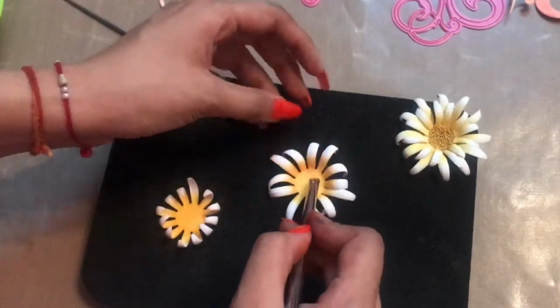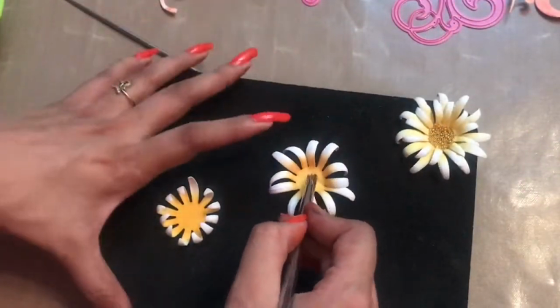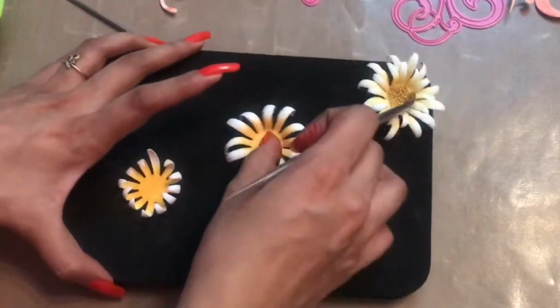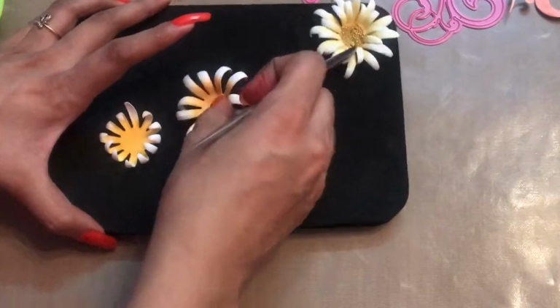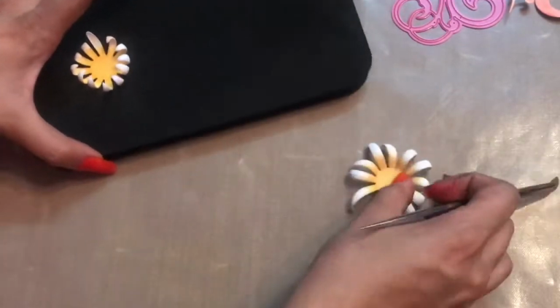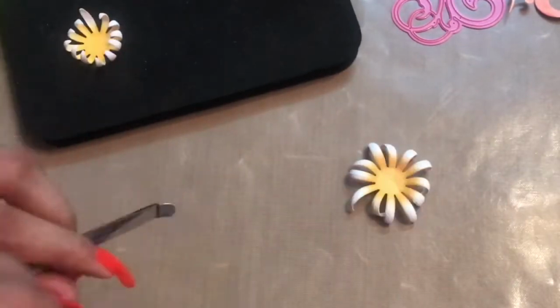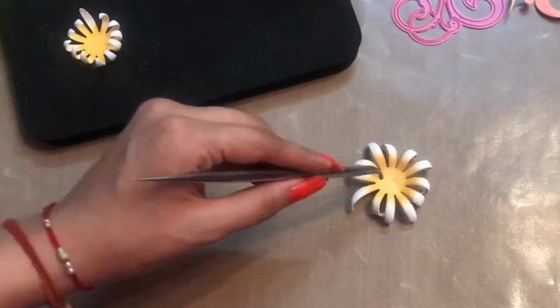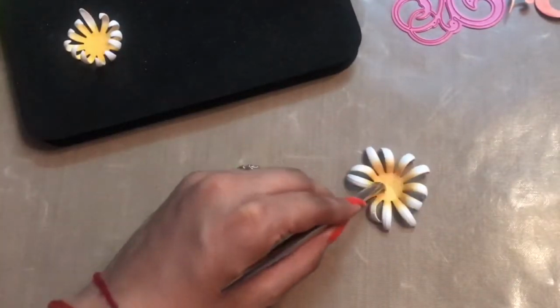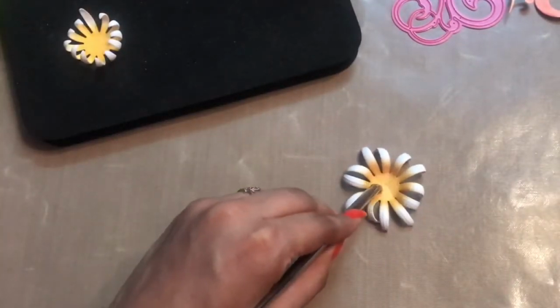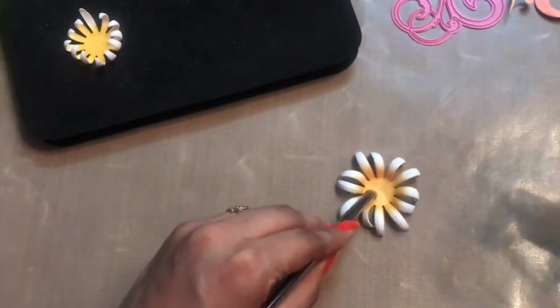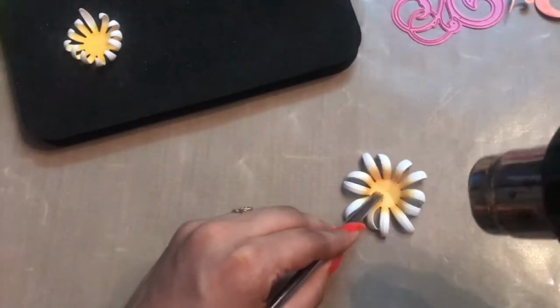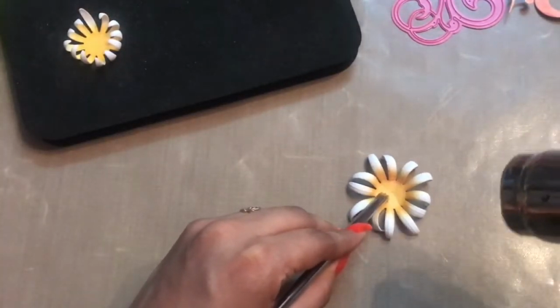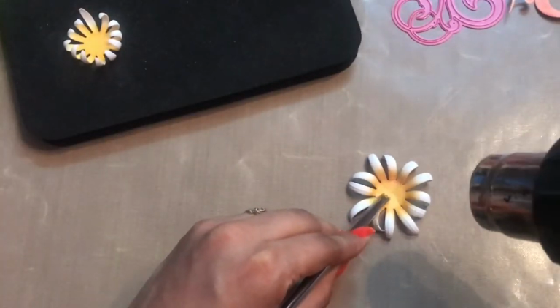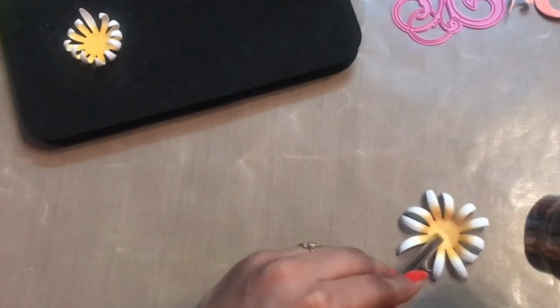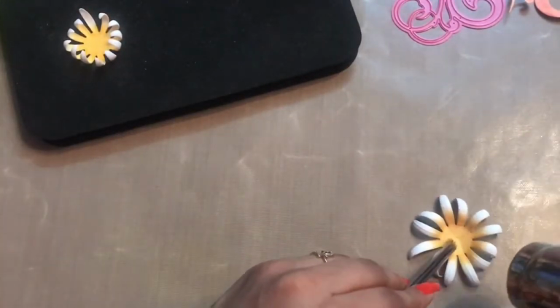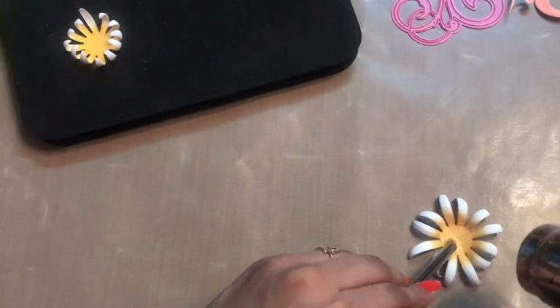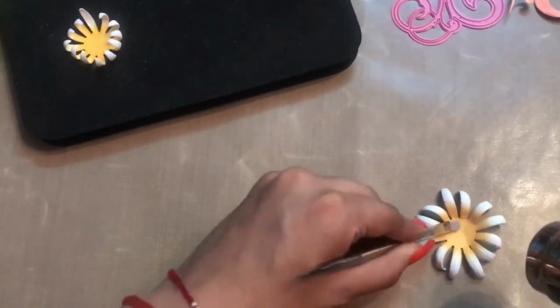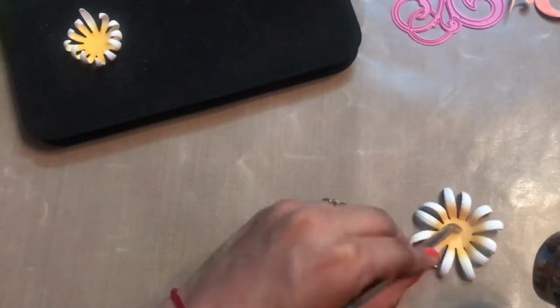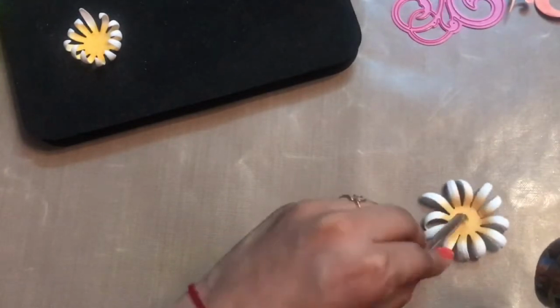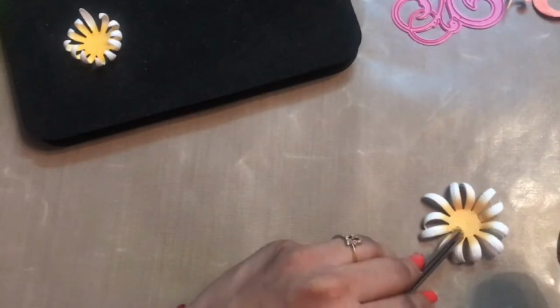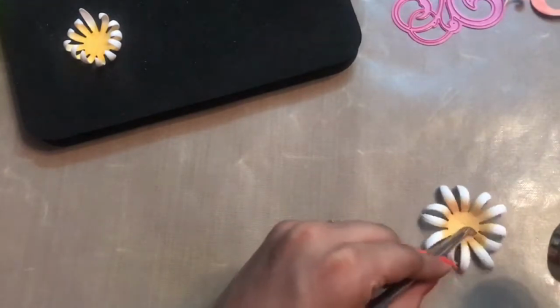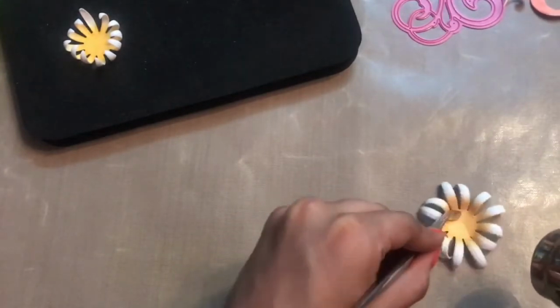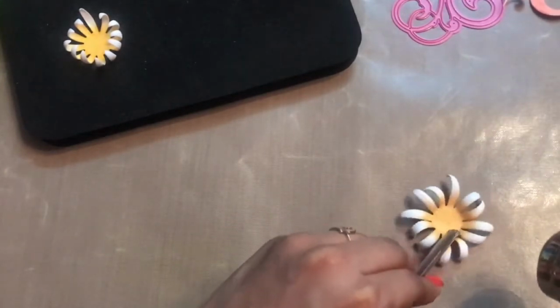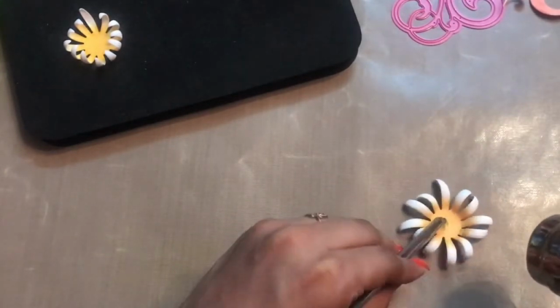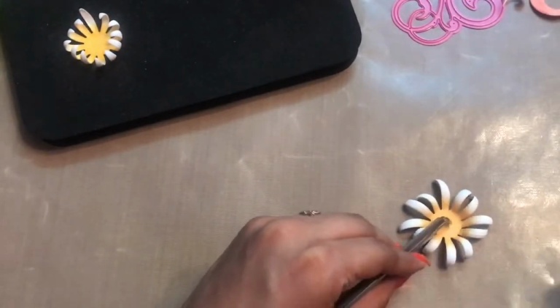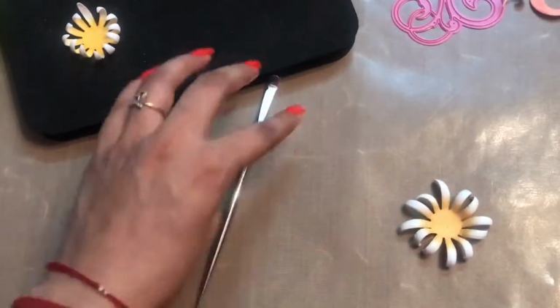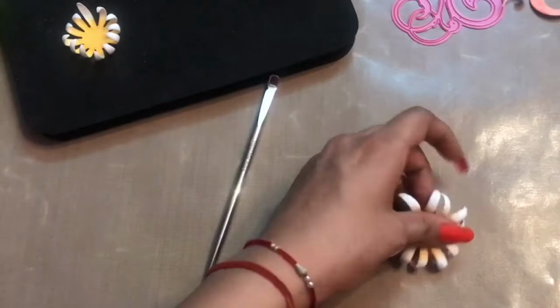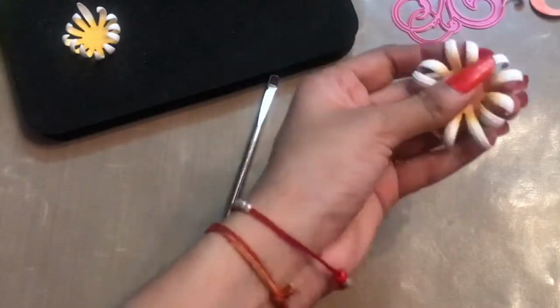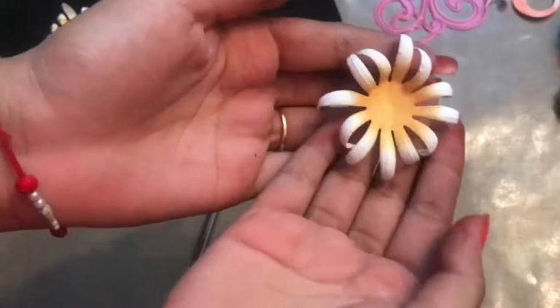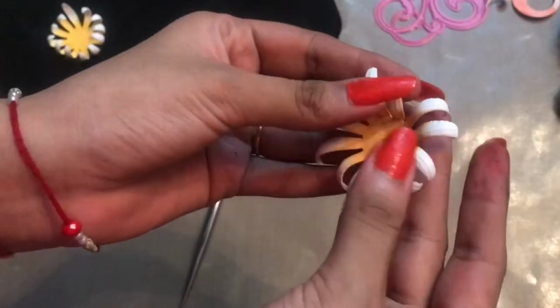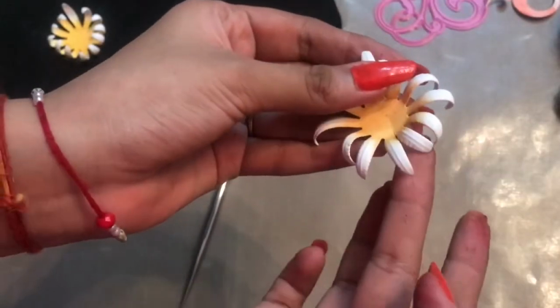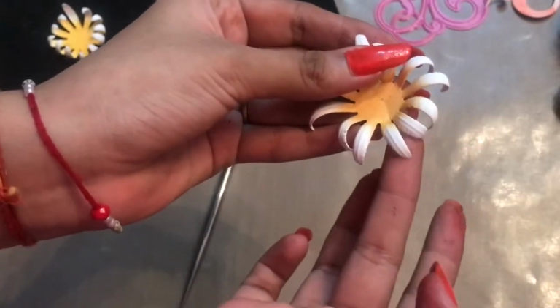These petals are now semi-wet, so you can let them dry naturally or heat set them. When you are heat setting, you will notice that the paper shrinks a little bit and becomes even harder than before.